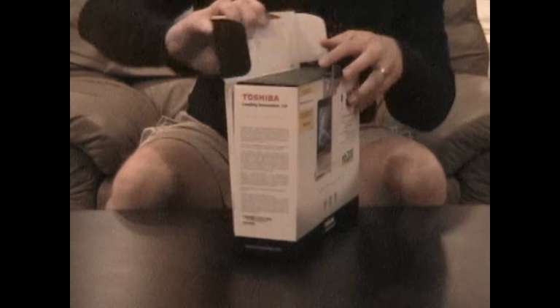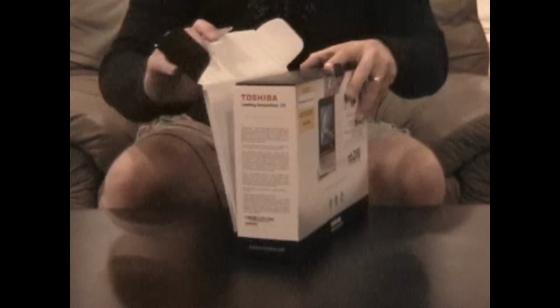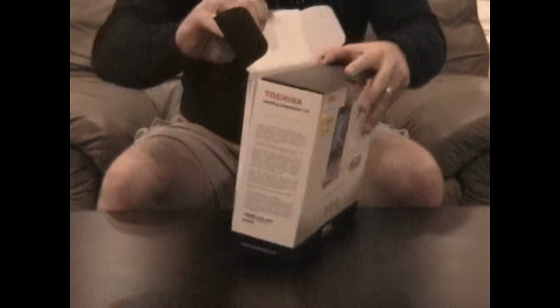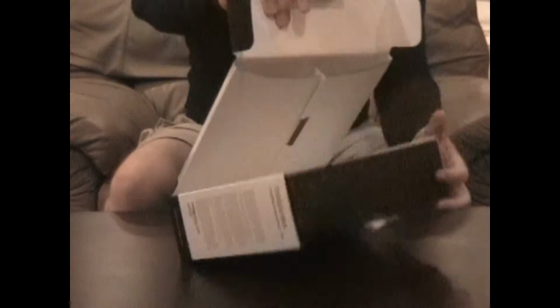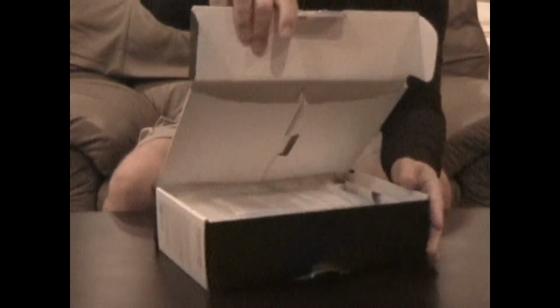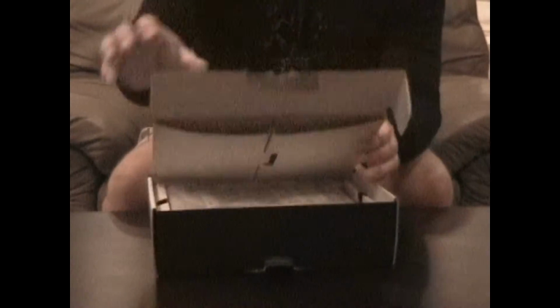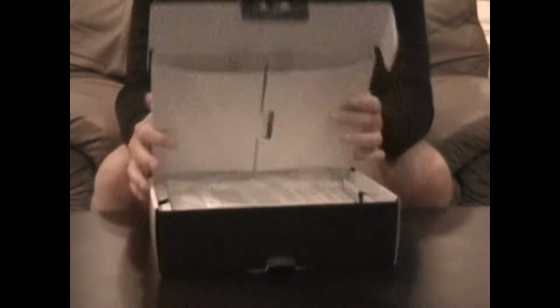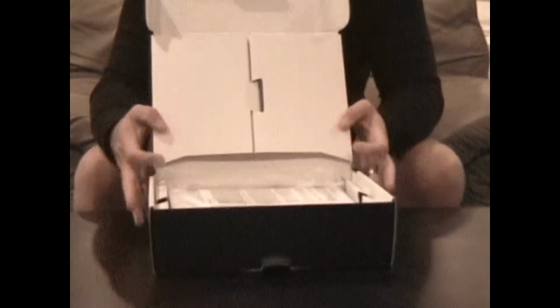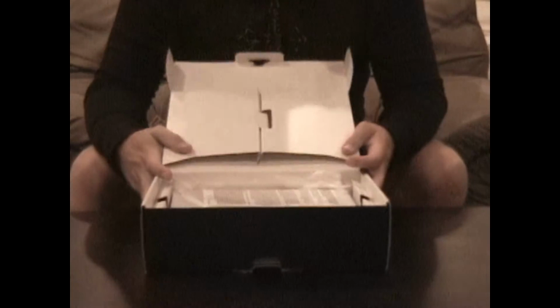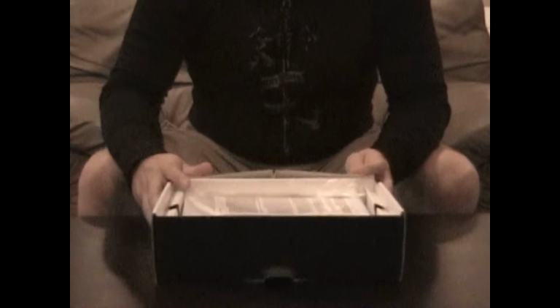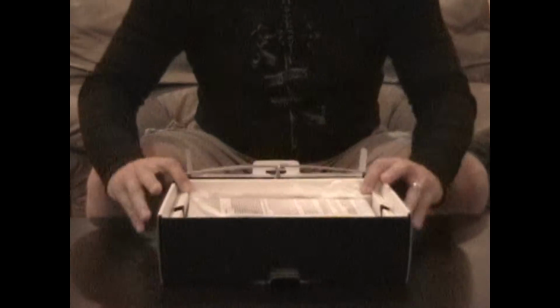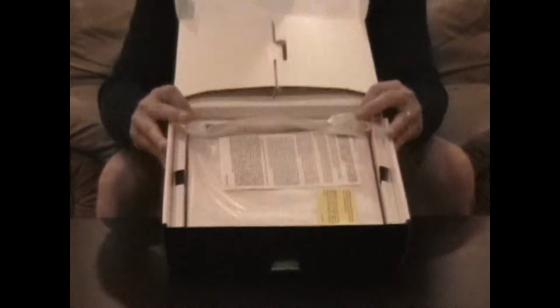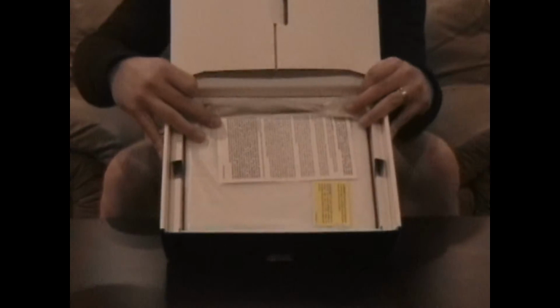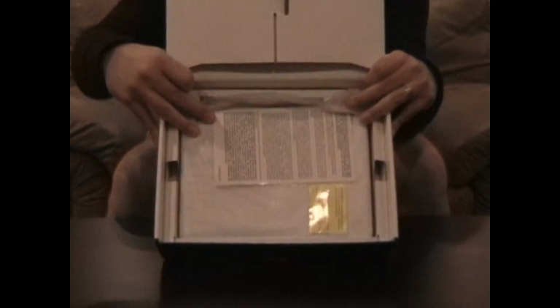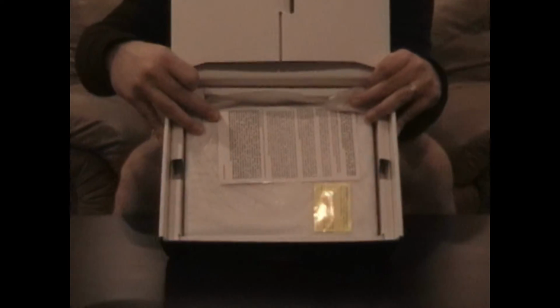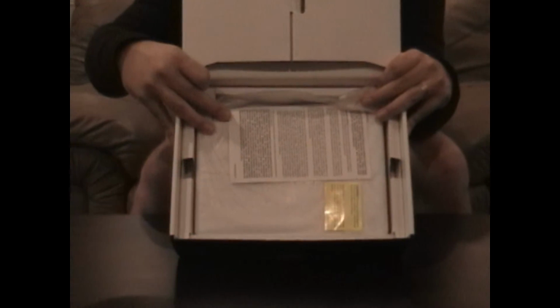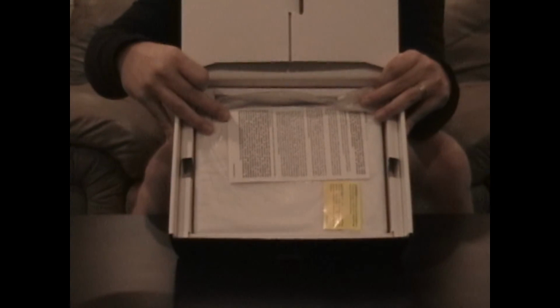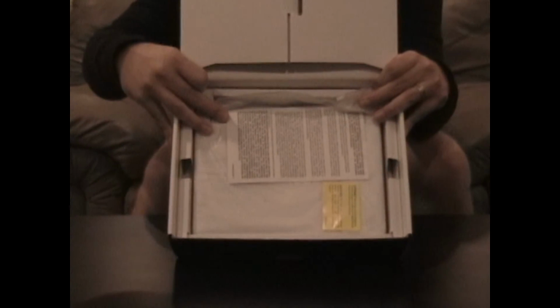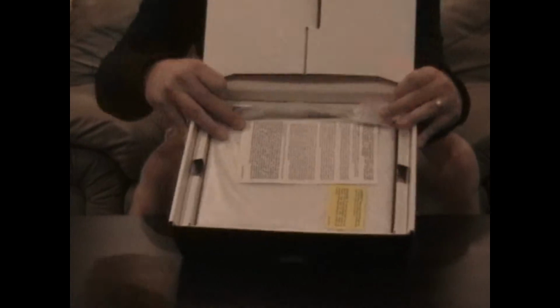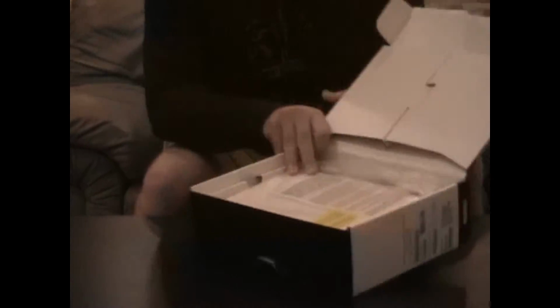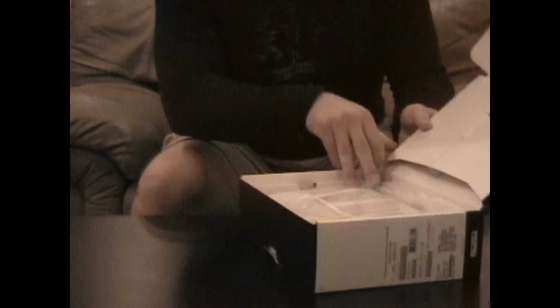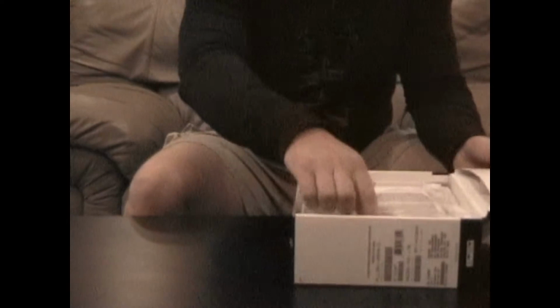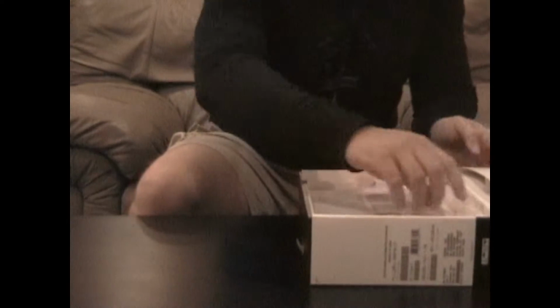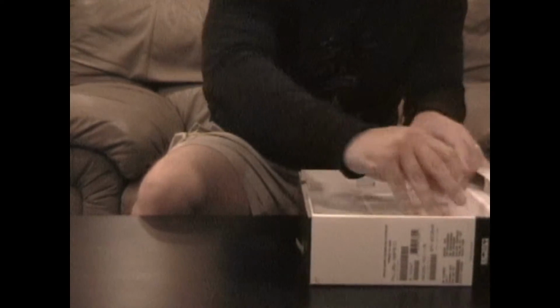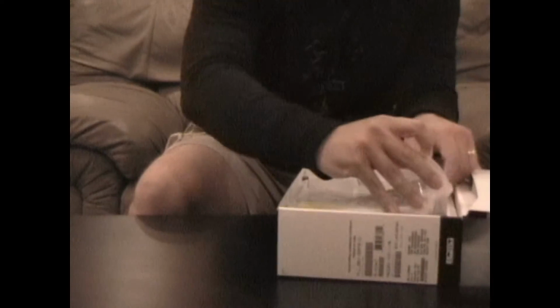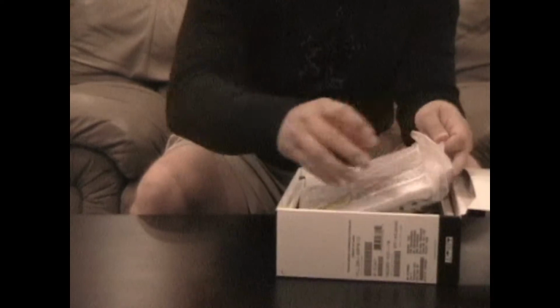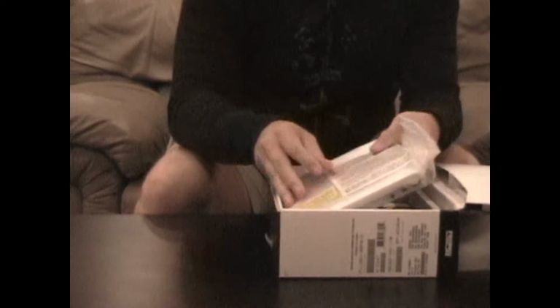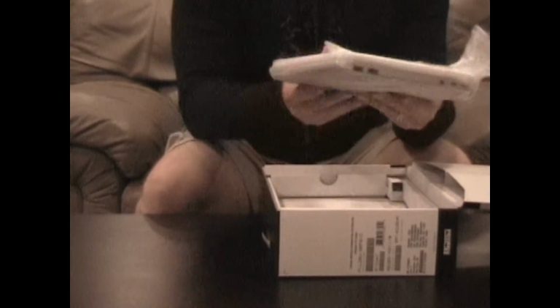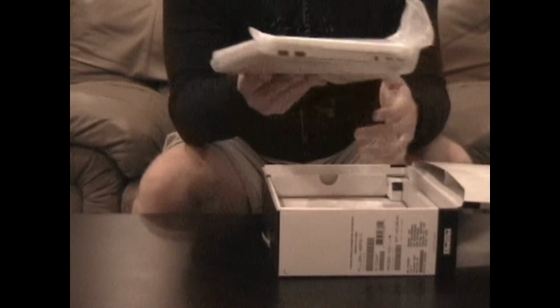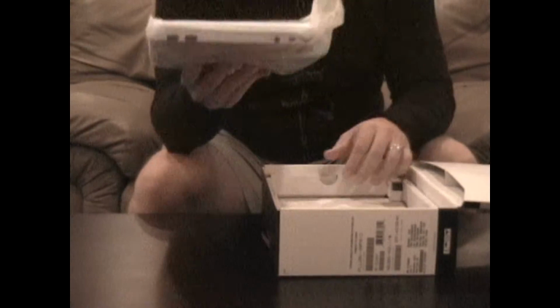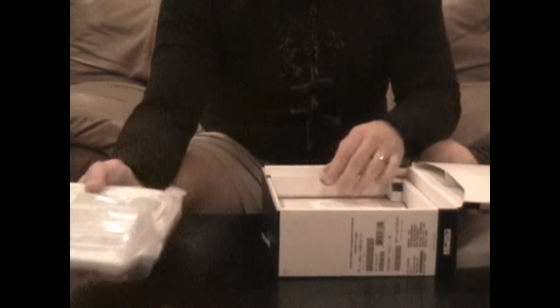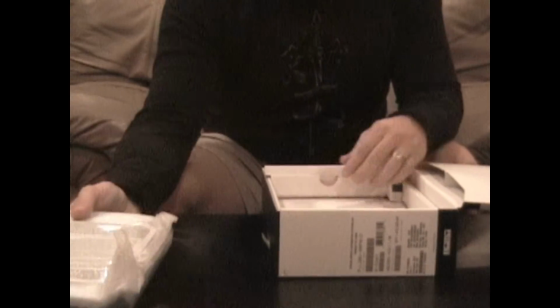As we open the box, you can see the netbook is sitting right on top. Let's go ahead and pull the netbook out first and put it to the side.